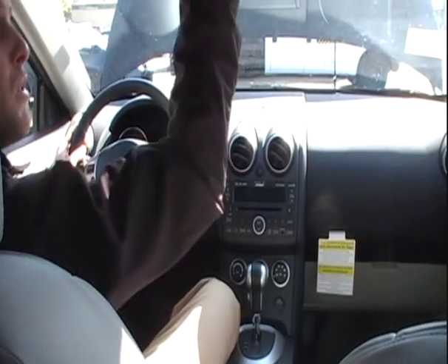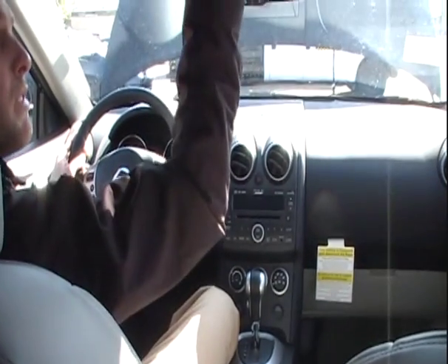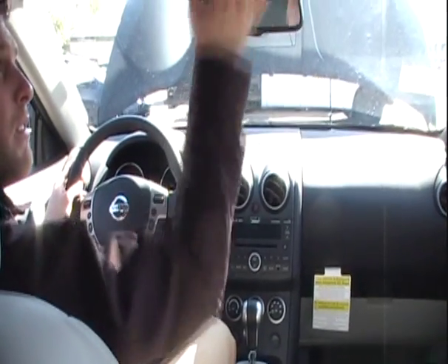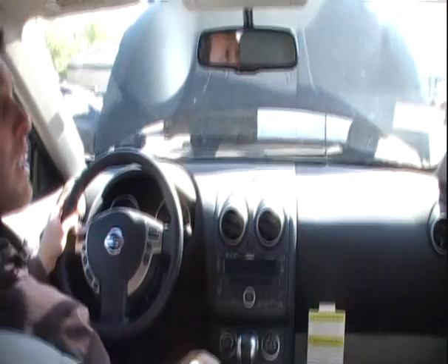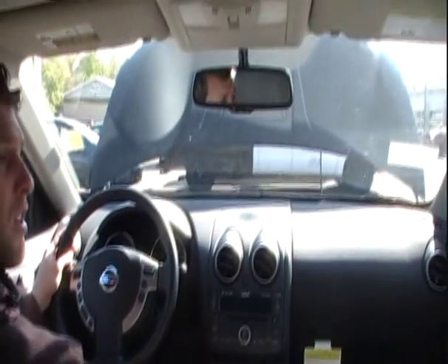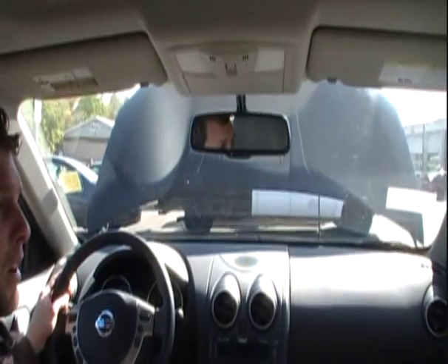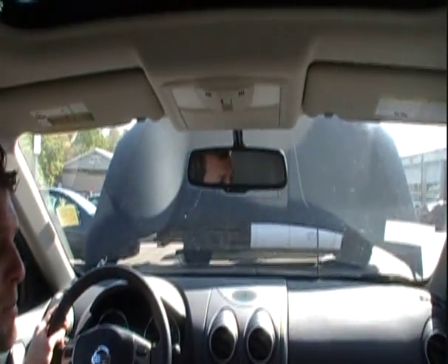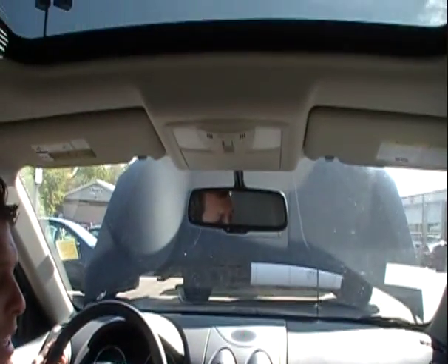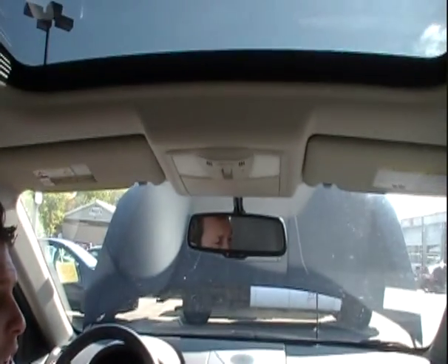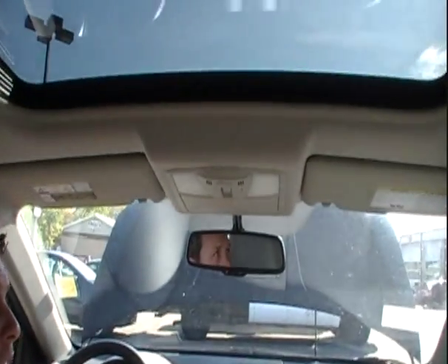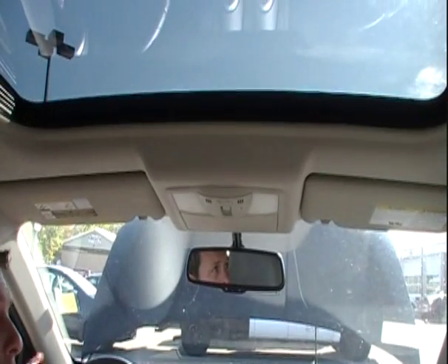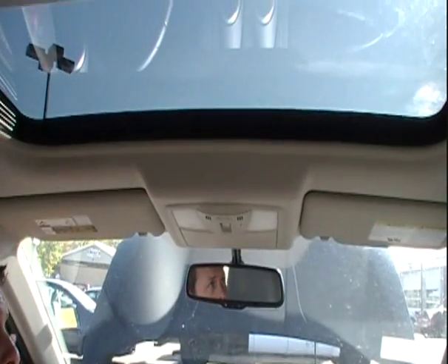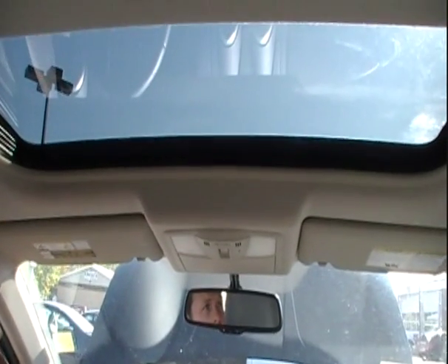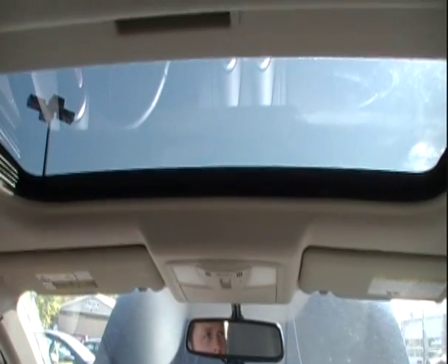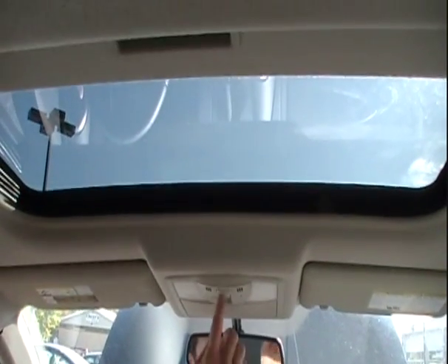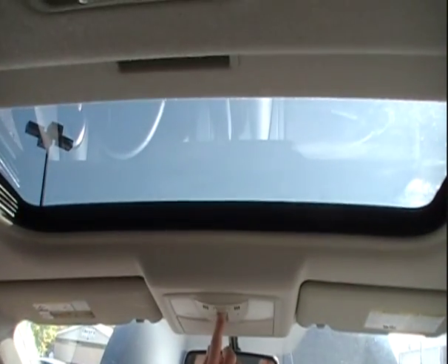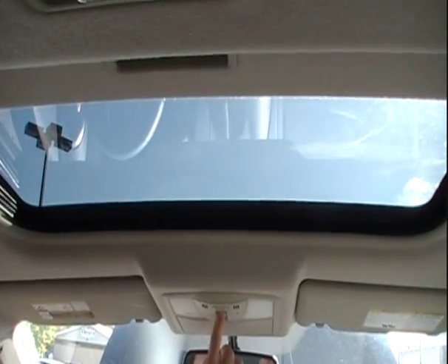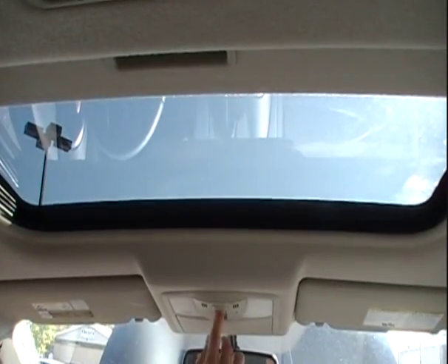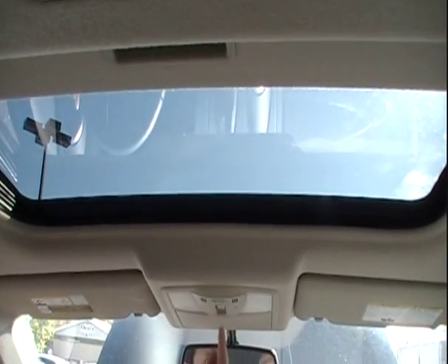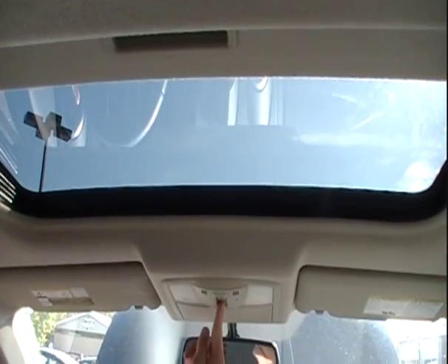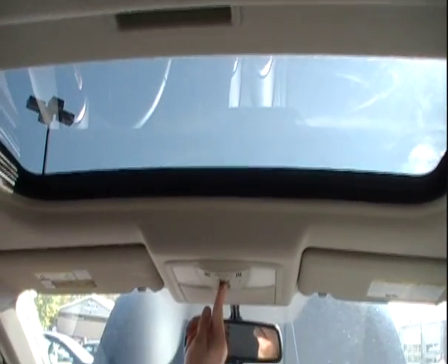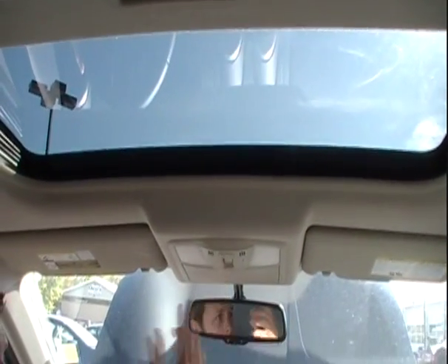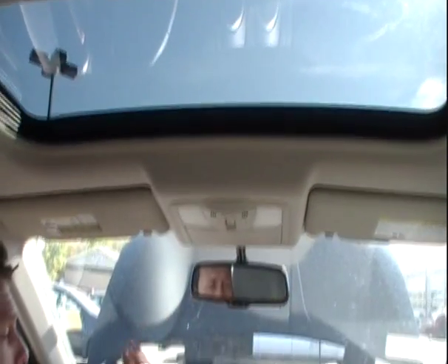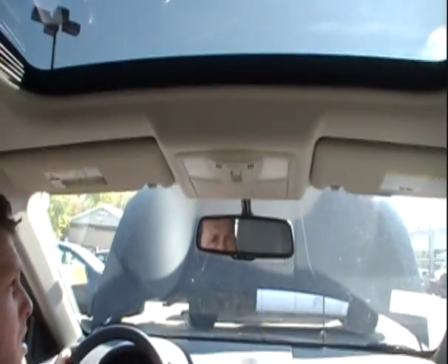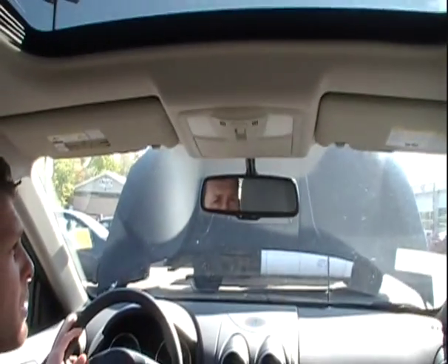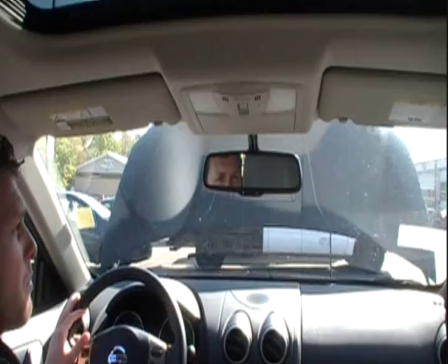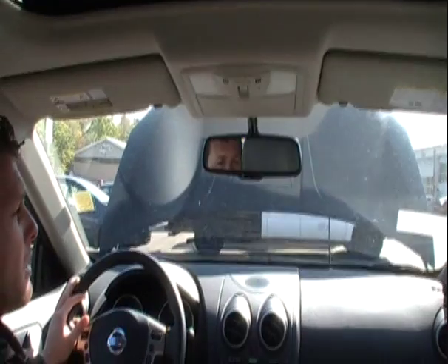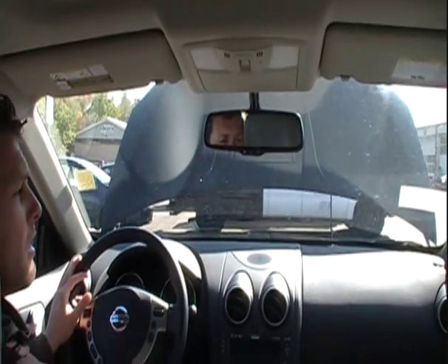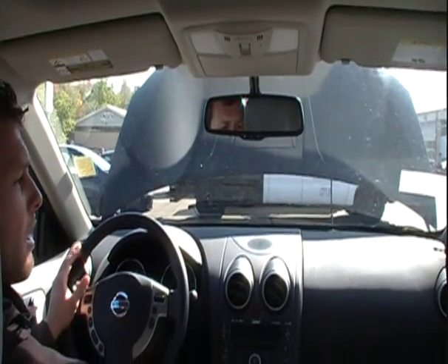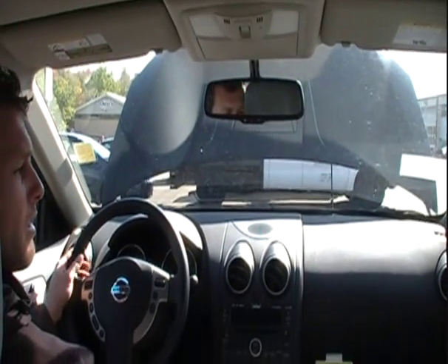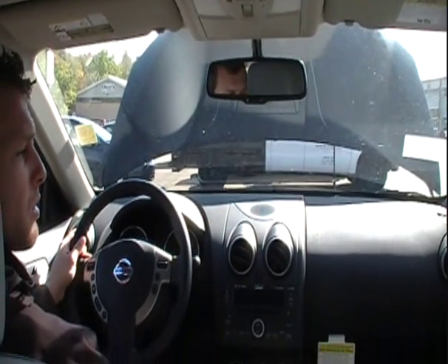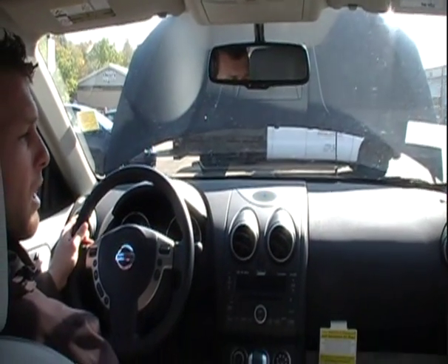There's also a moonroof in the vehicle — that's part of this package. It has a very easy auto open and auto close with just a simple press of a button.